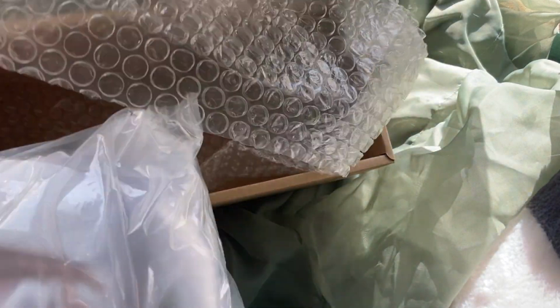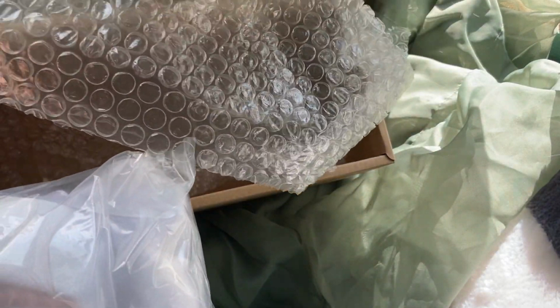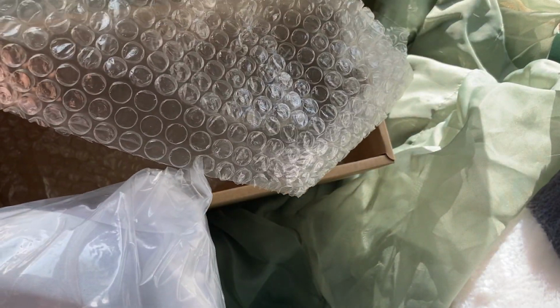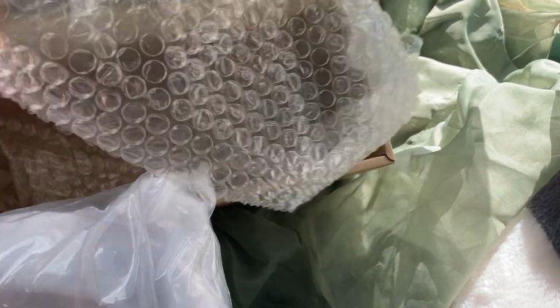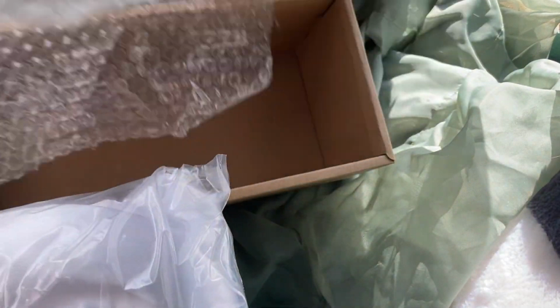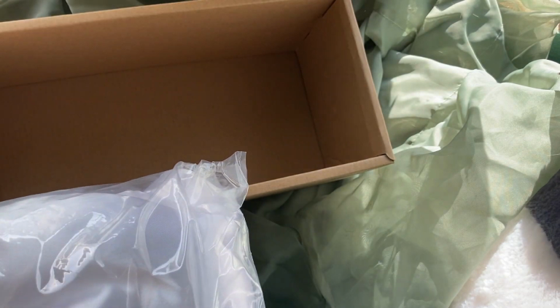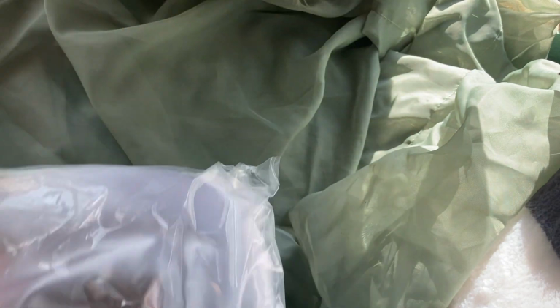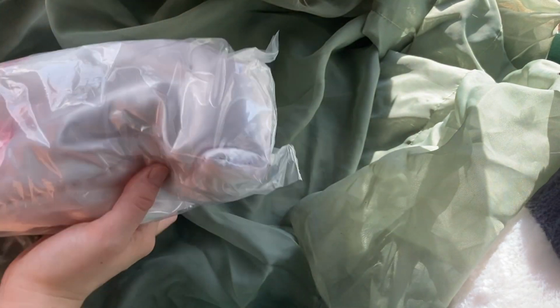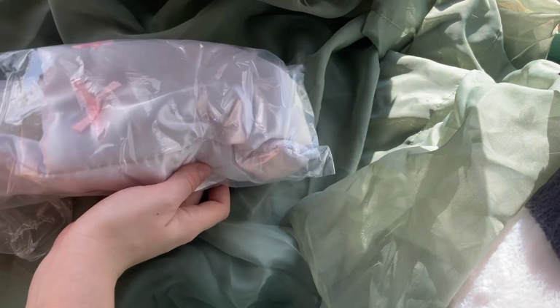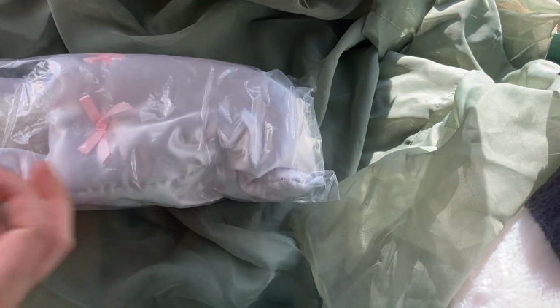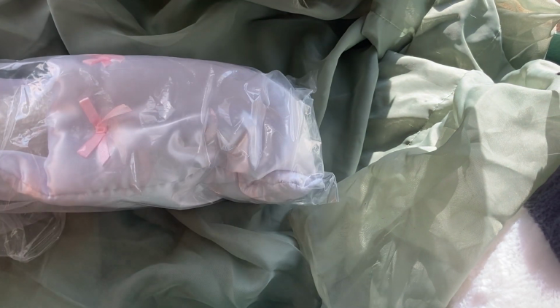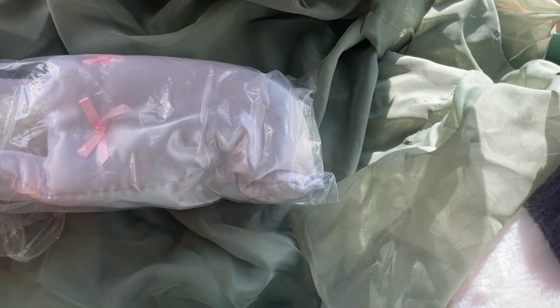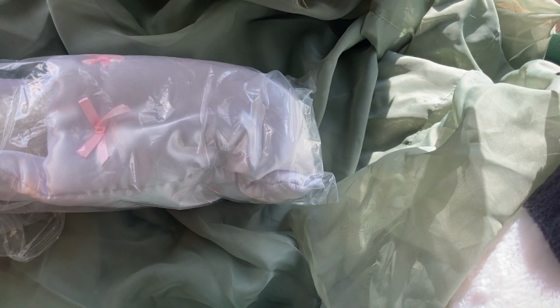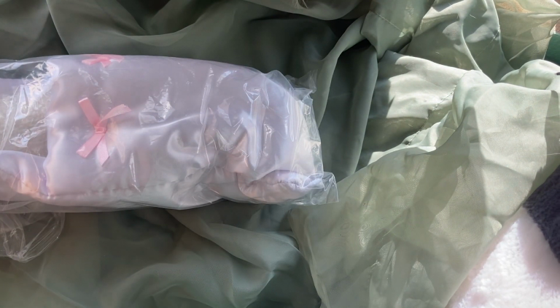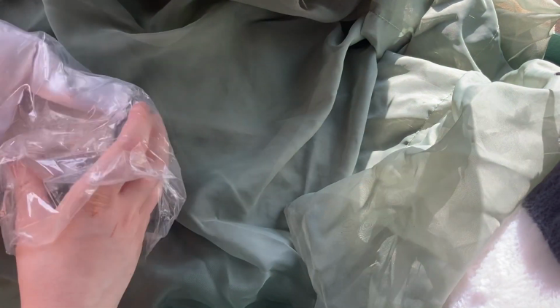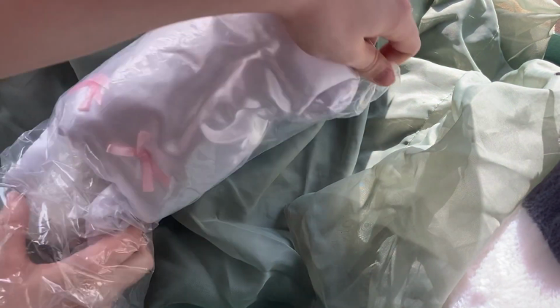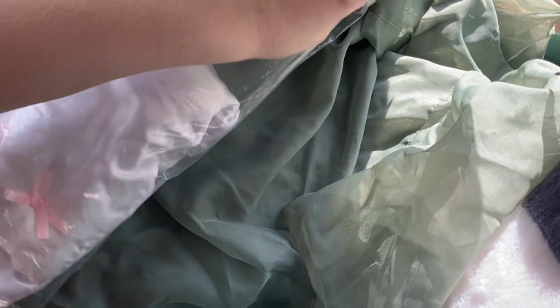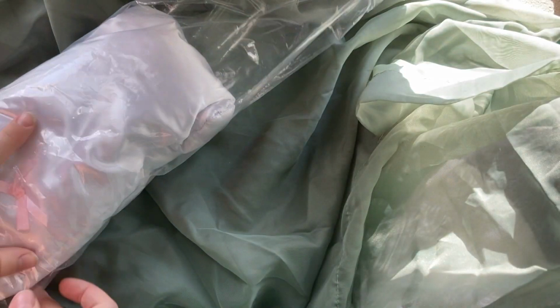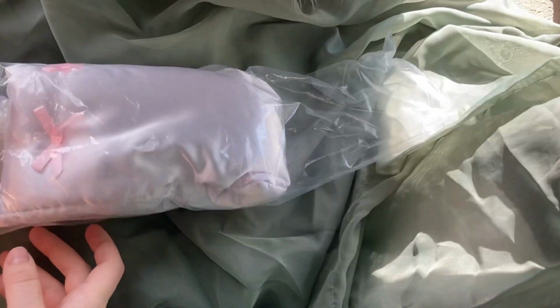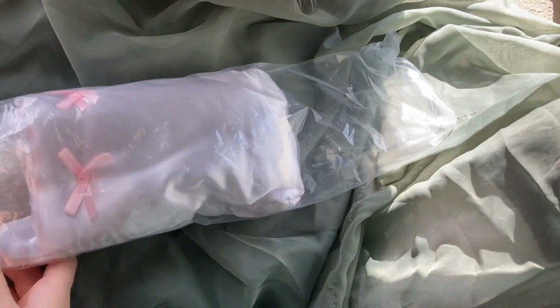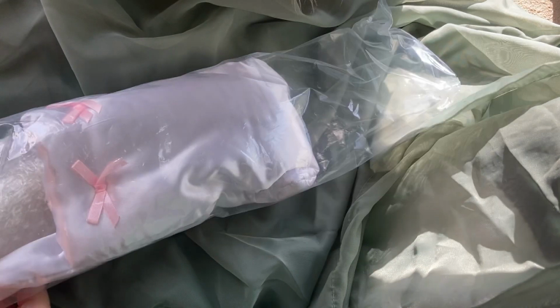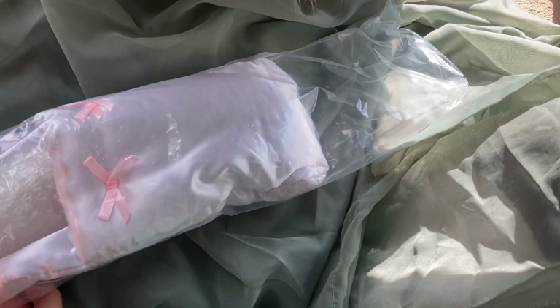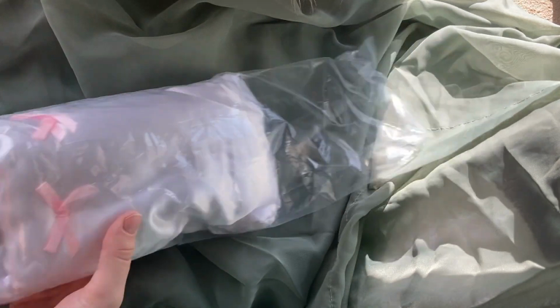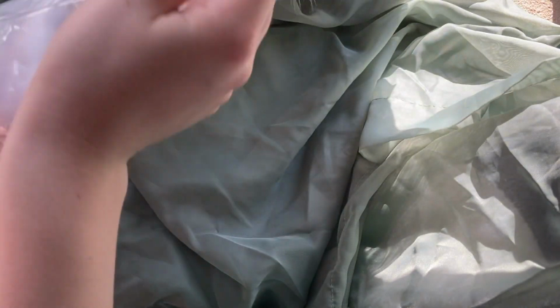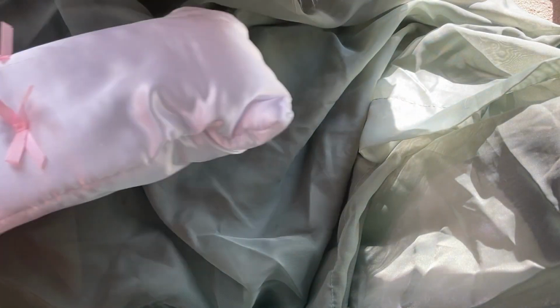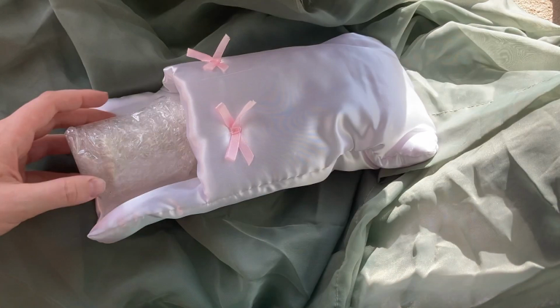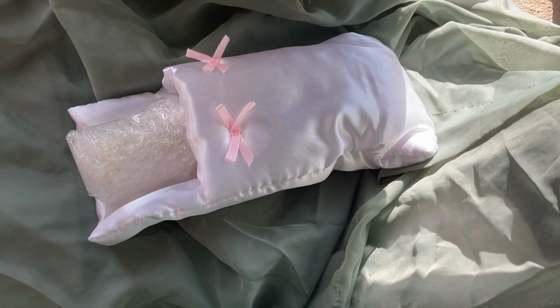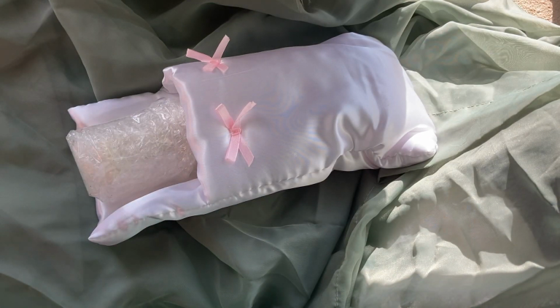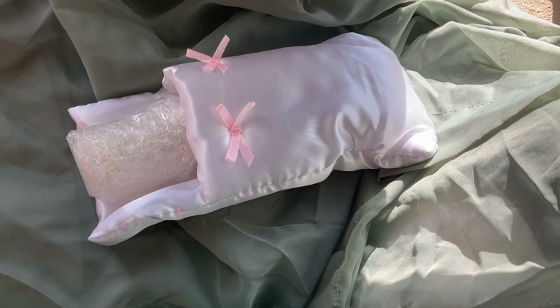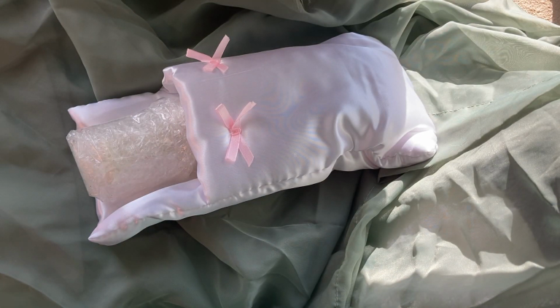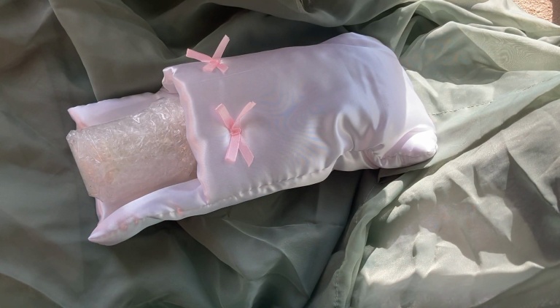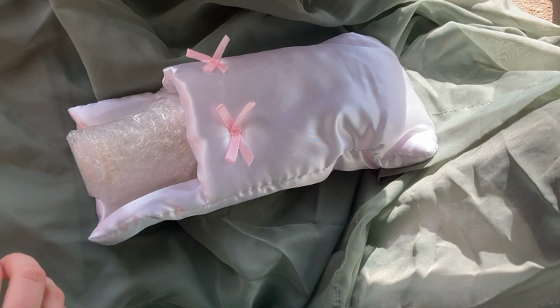It's really well wrapped. We have bubble wrap around the whole thing, a plastic bag, and a little pillow.